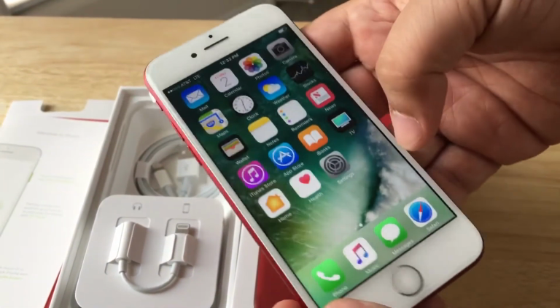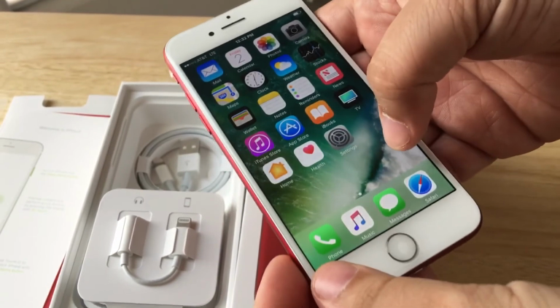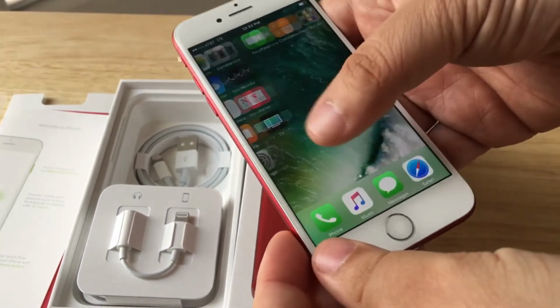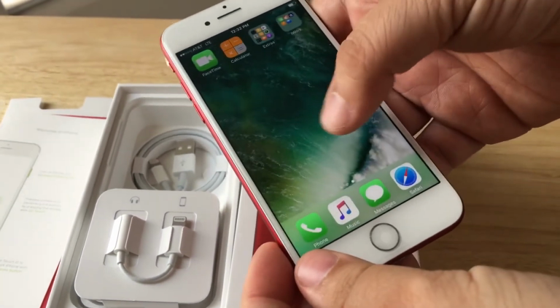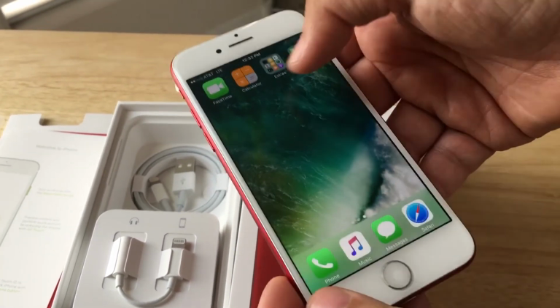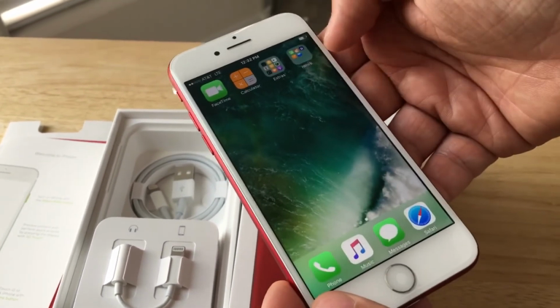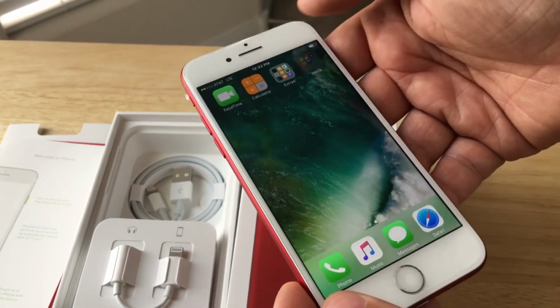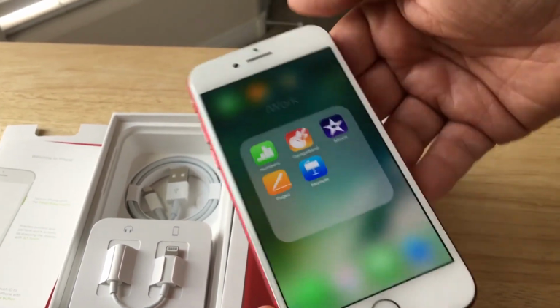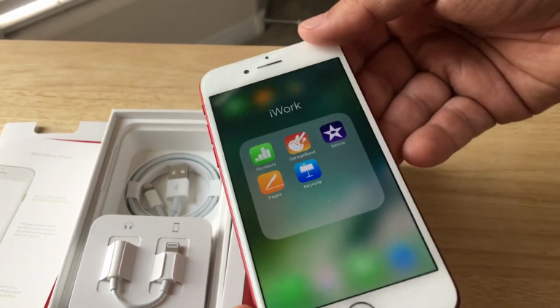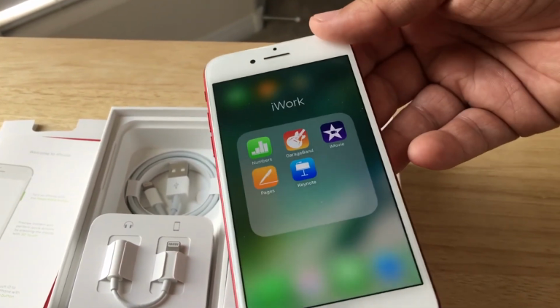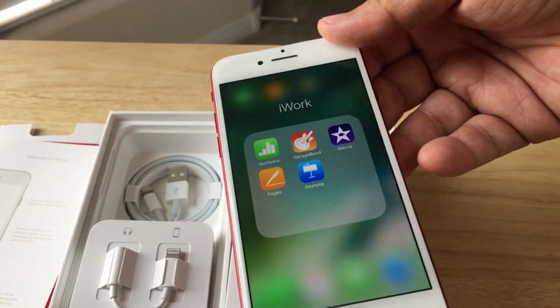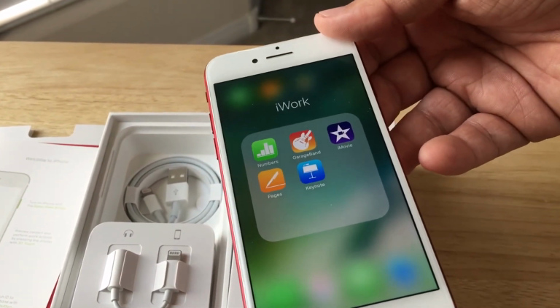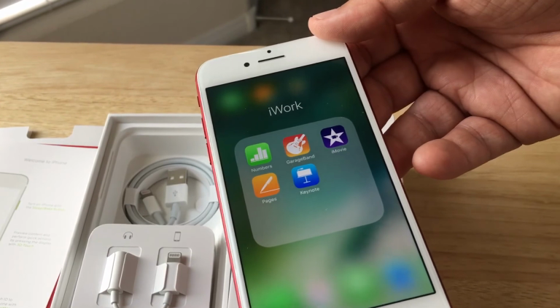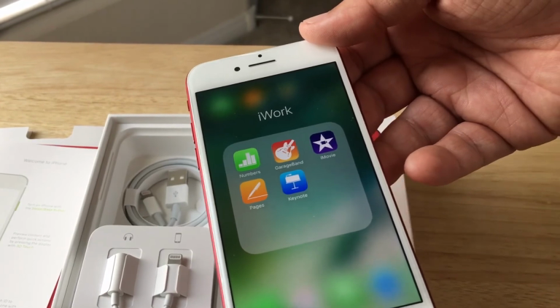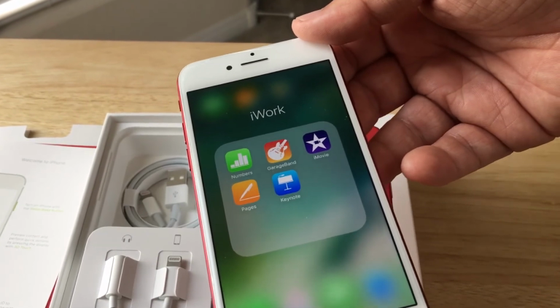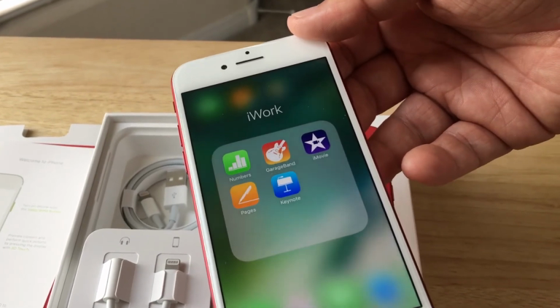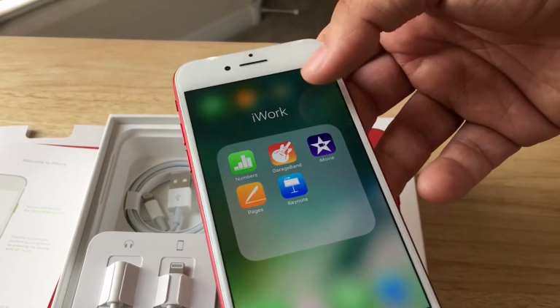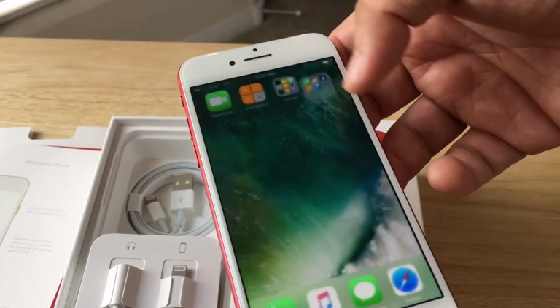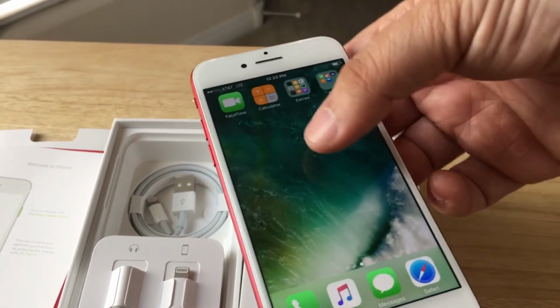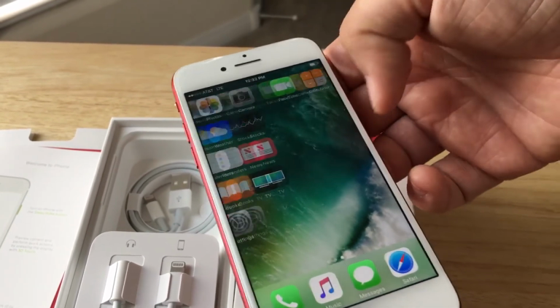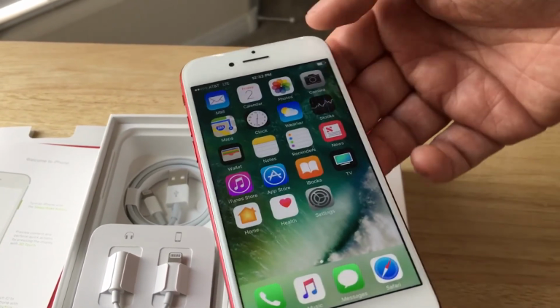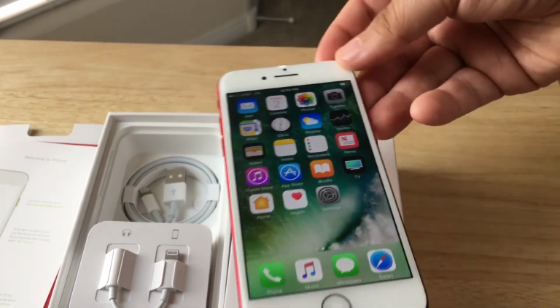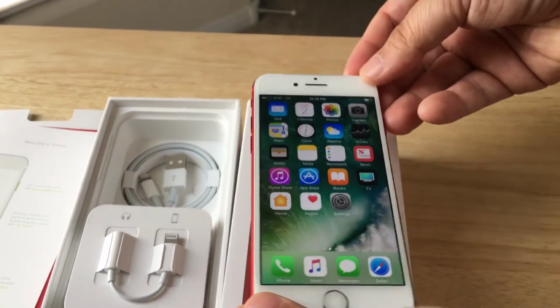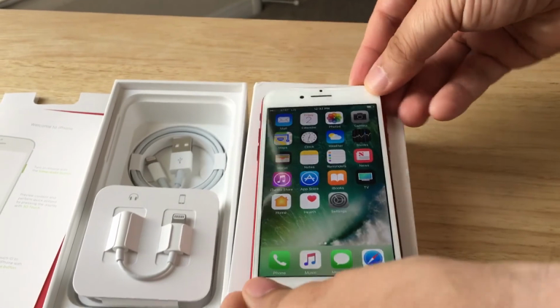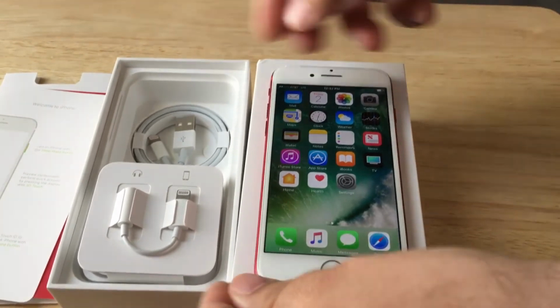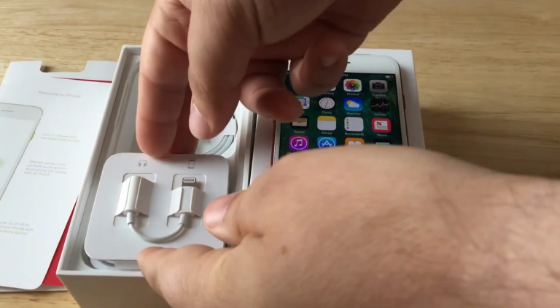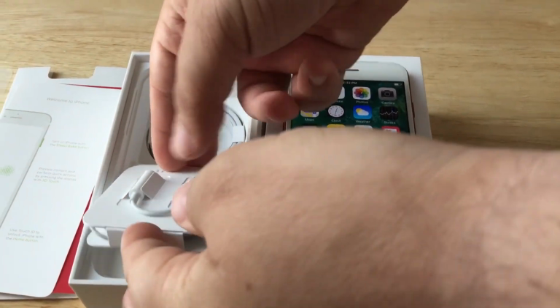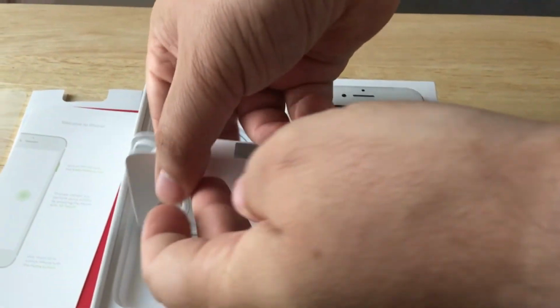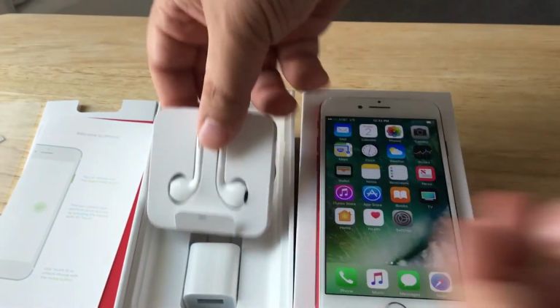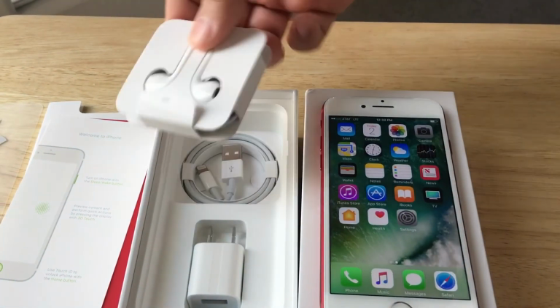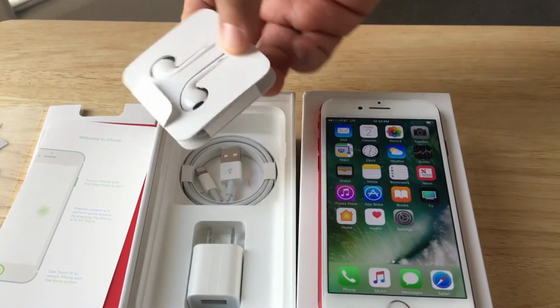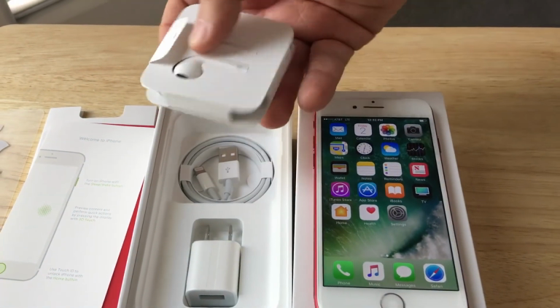All of the Apple apps that you've come to know and enjoy, like Pages, Keynote, GarageBand, Numbers, and iMovie, all come preloaded on the iPhone 7. And of course, this is from Apple and AT&T.